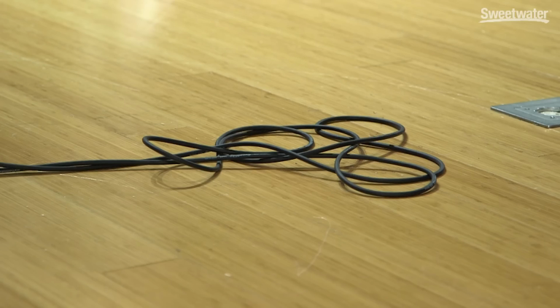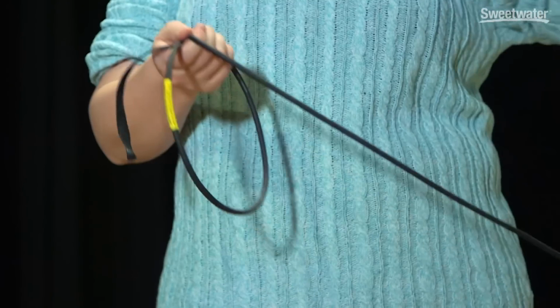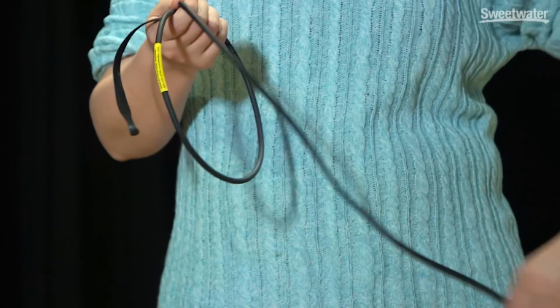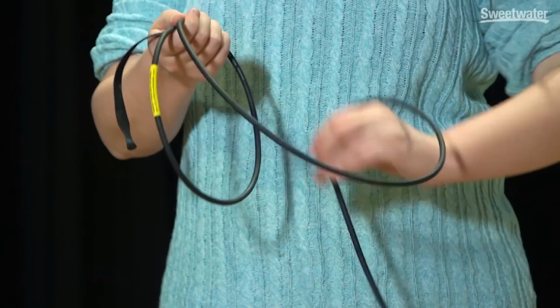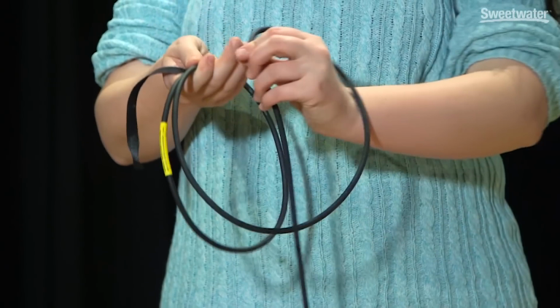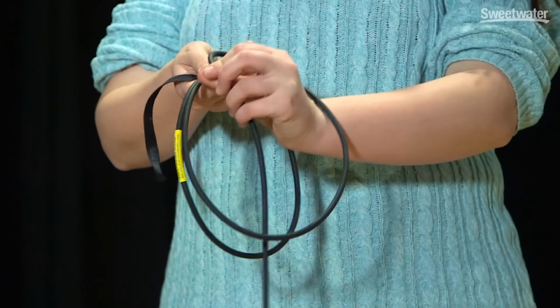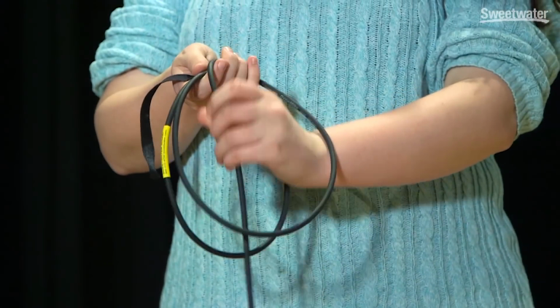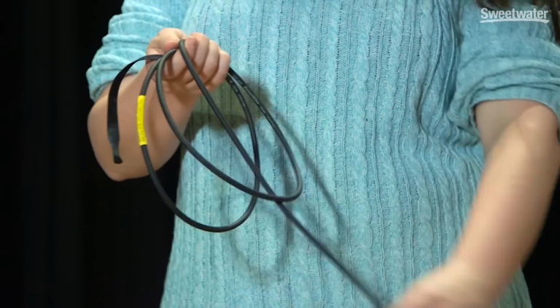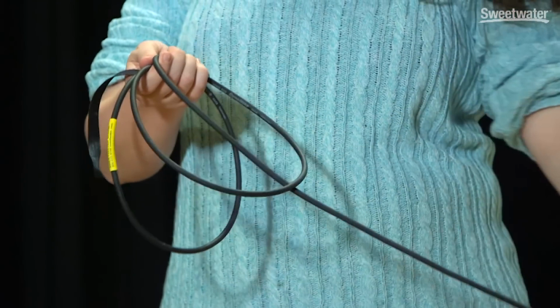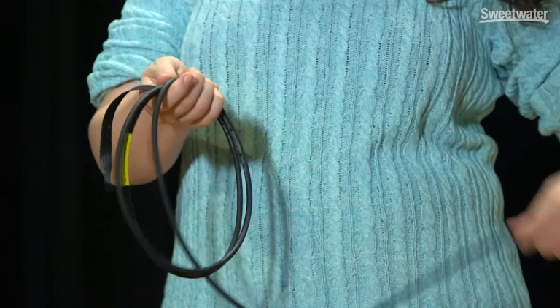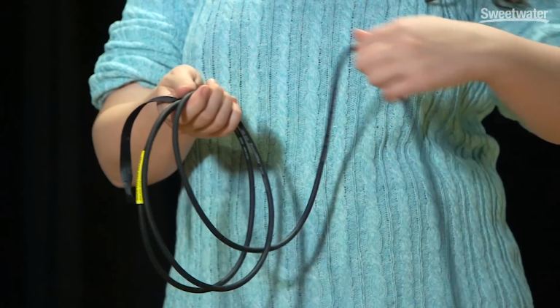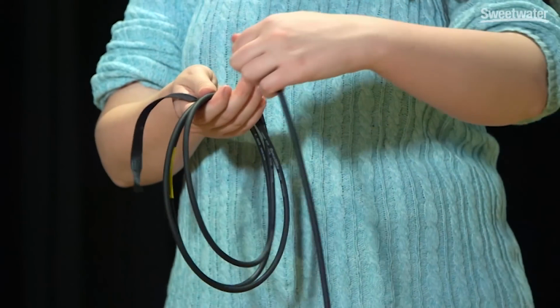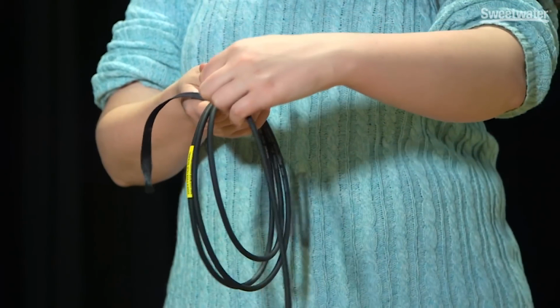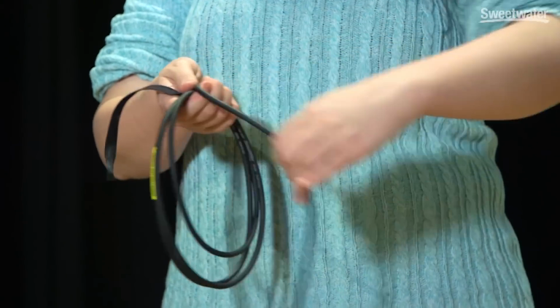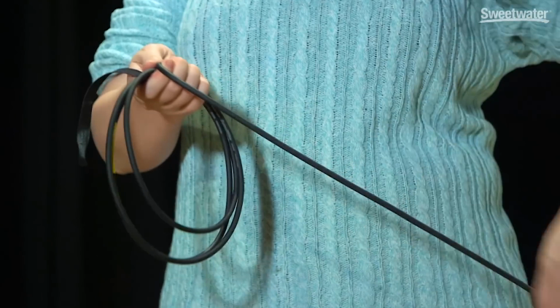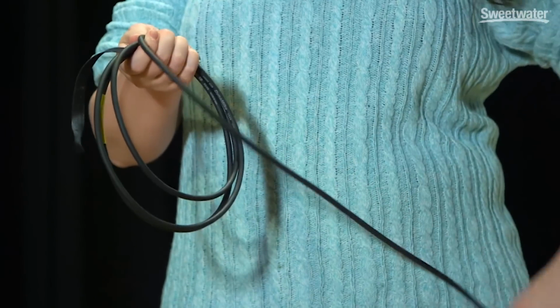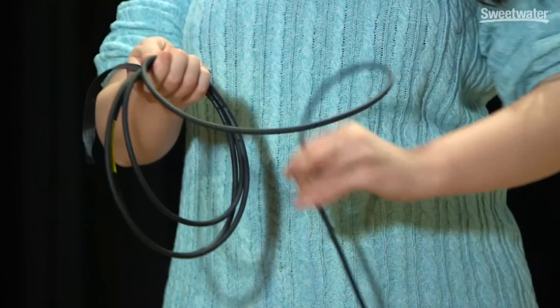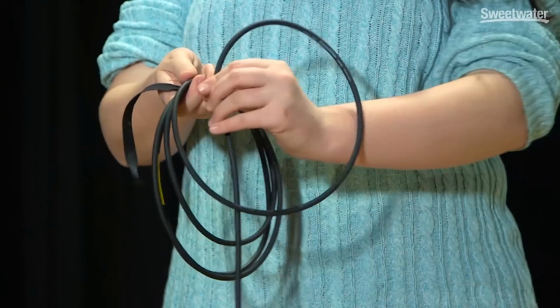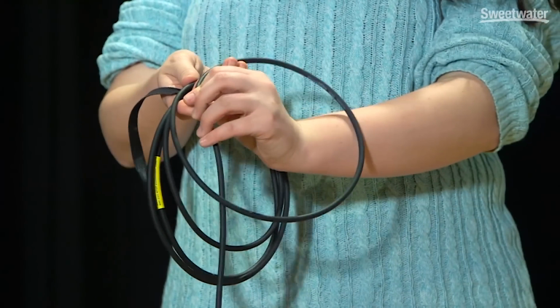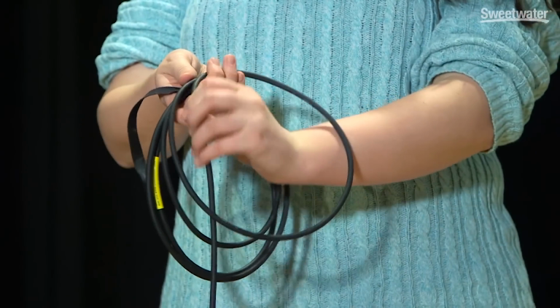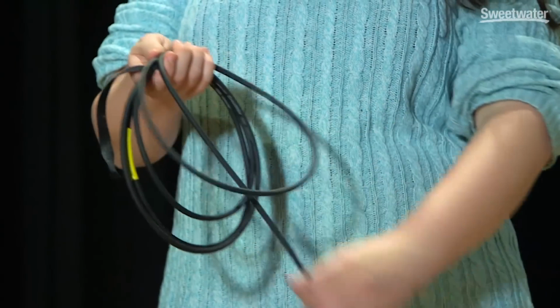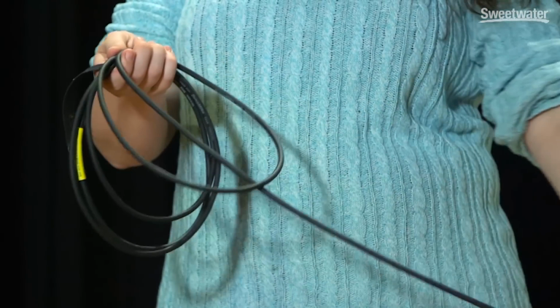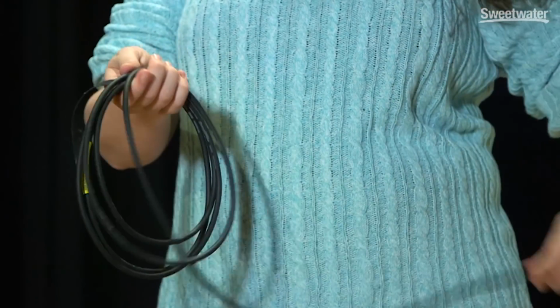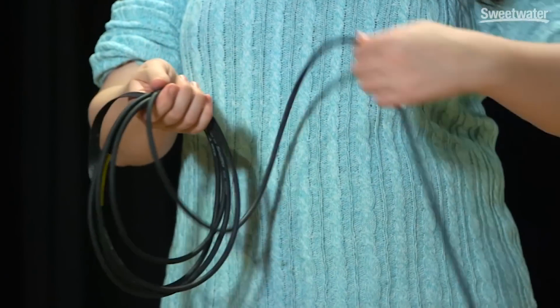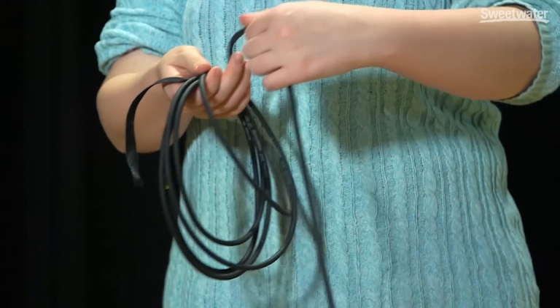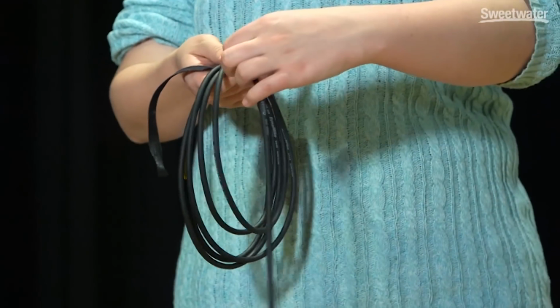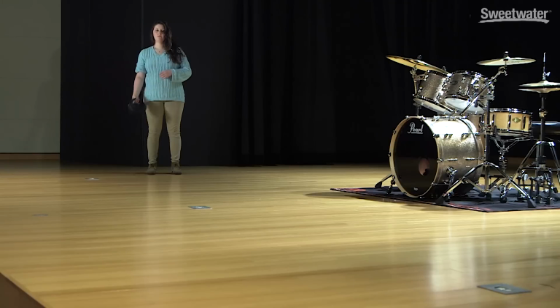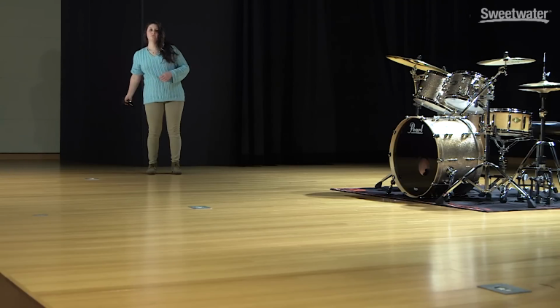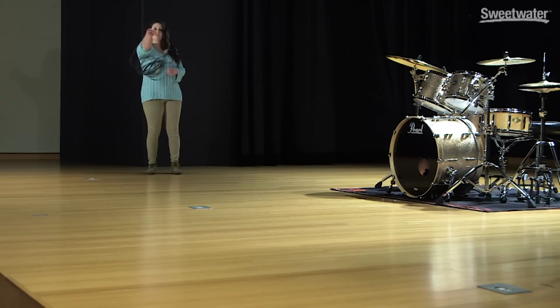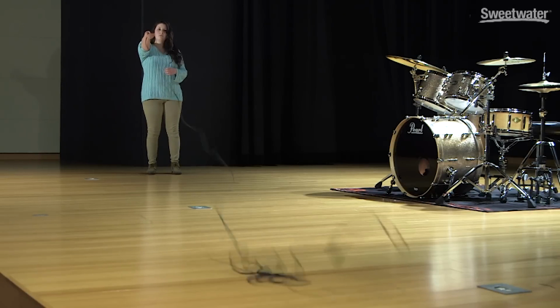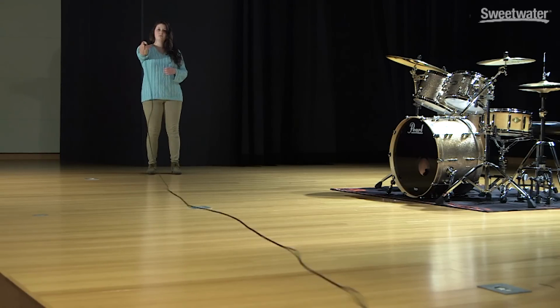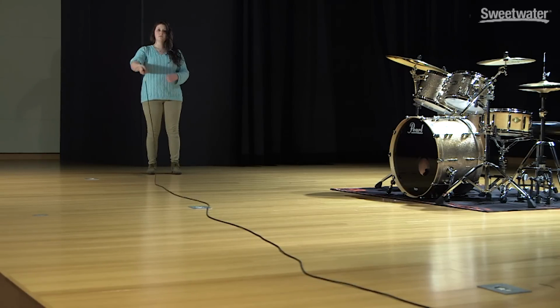The proper method for coiling a cable is the over-under method. Make the first loop as you normally would, and then reach under the cable to make the second loop. This results in smooth coiling of the cable, no stress on the cable, and when you throw the cable out you'll have no tangles and no mess.